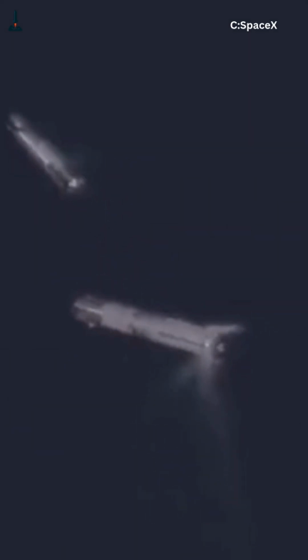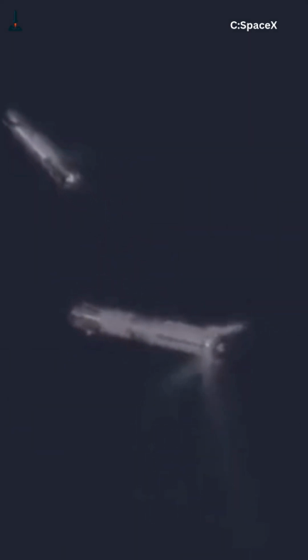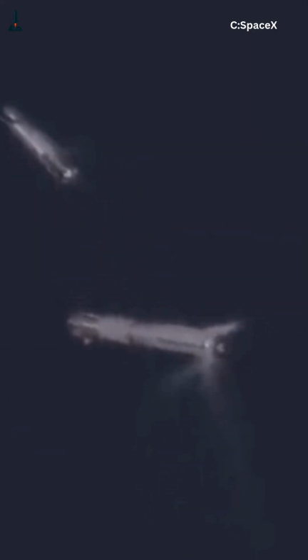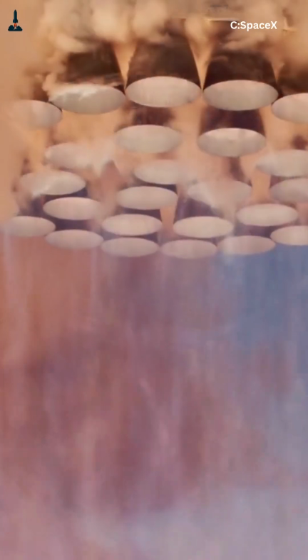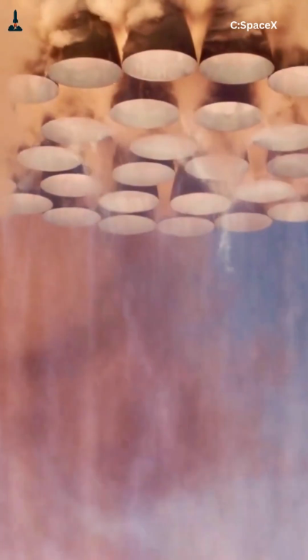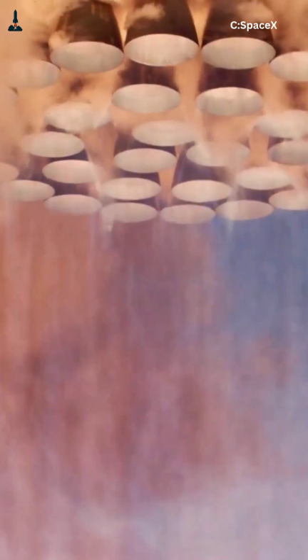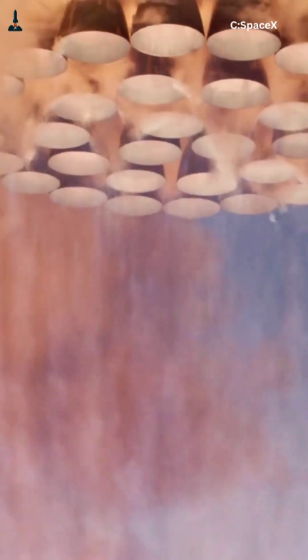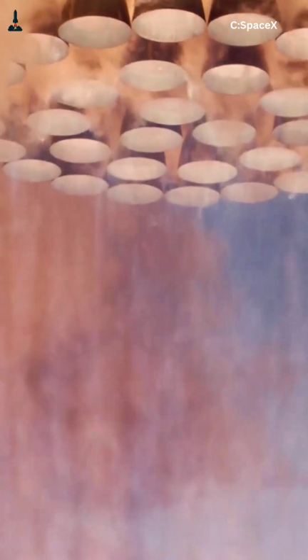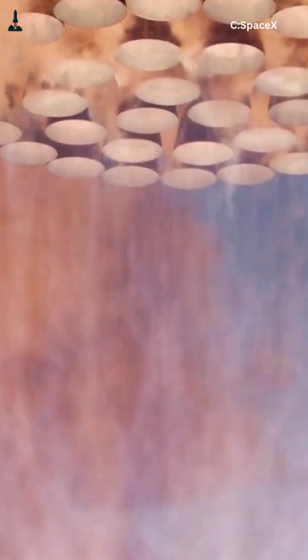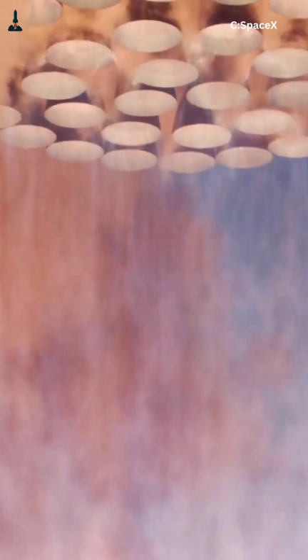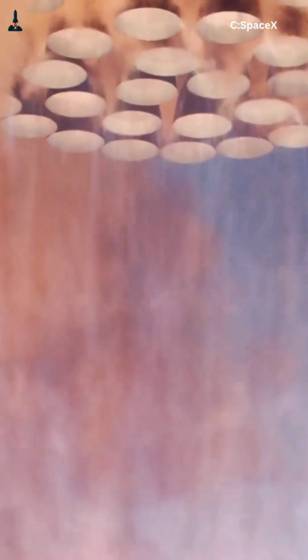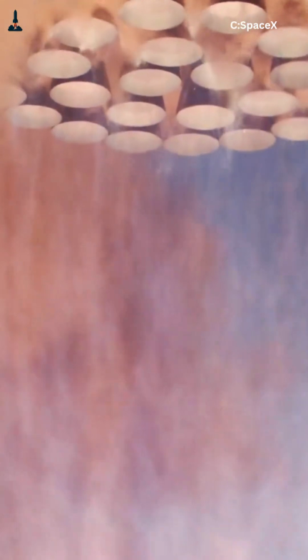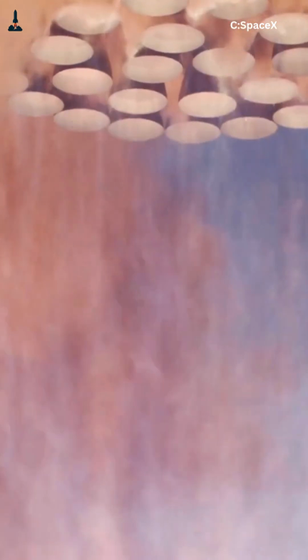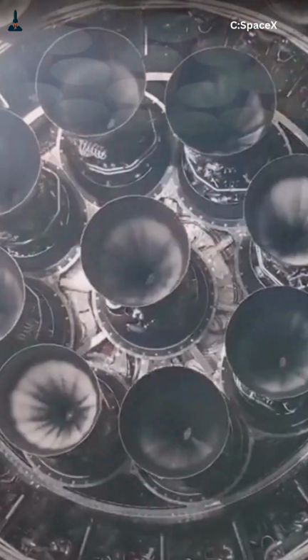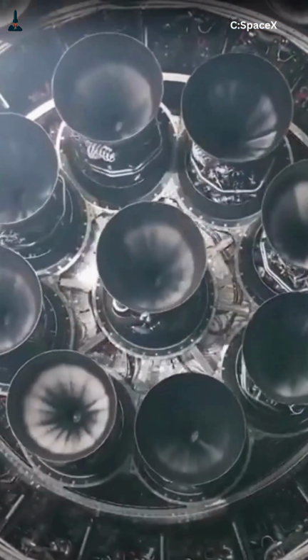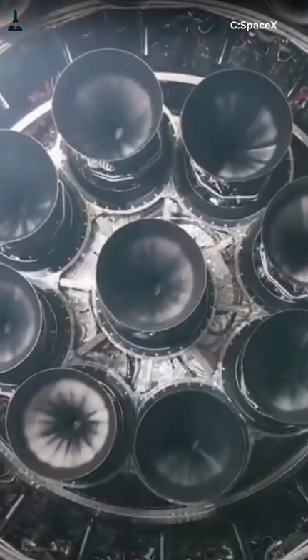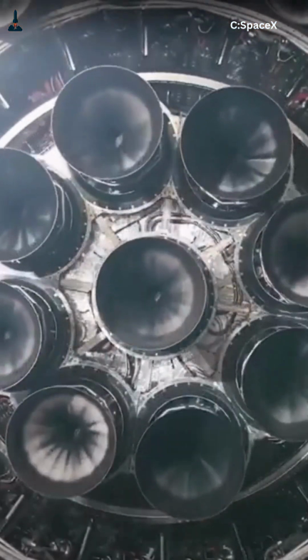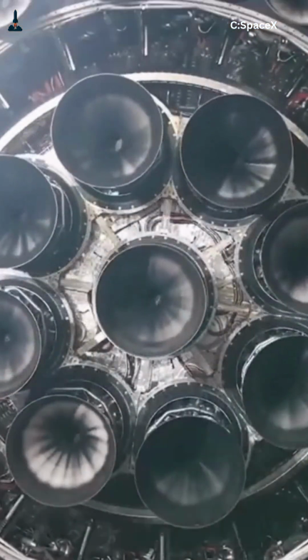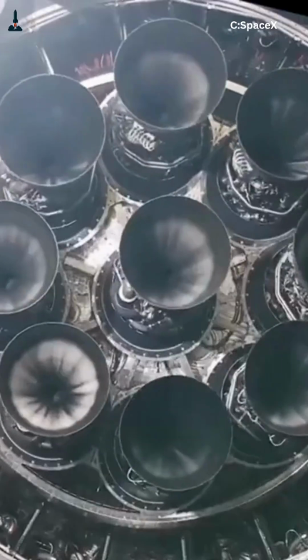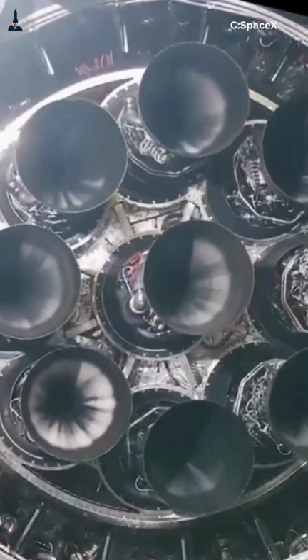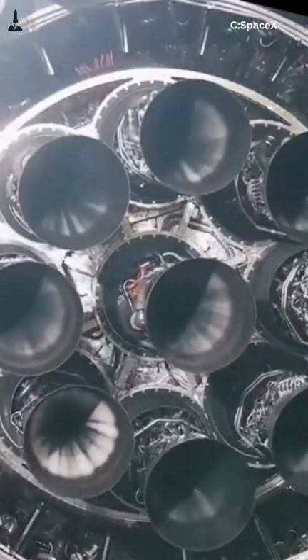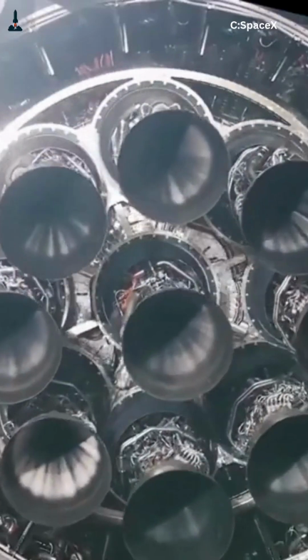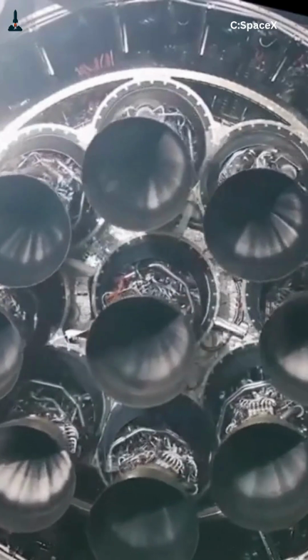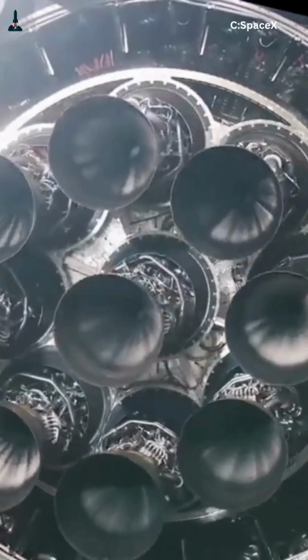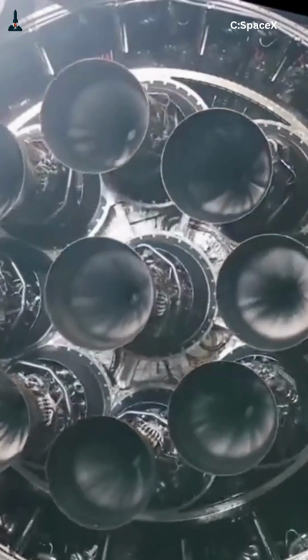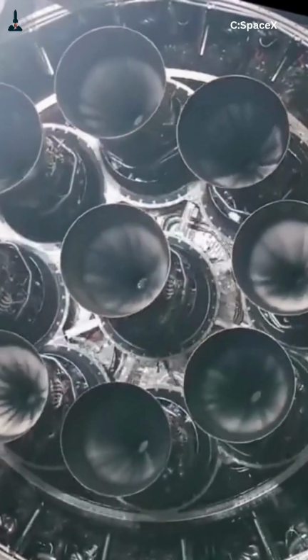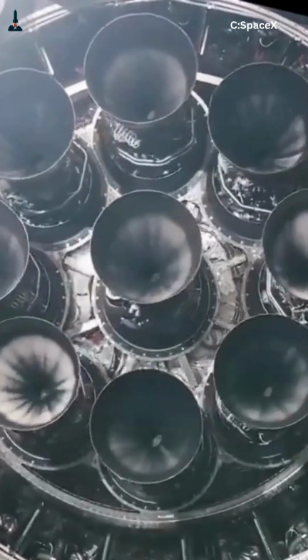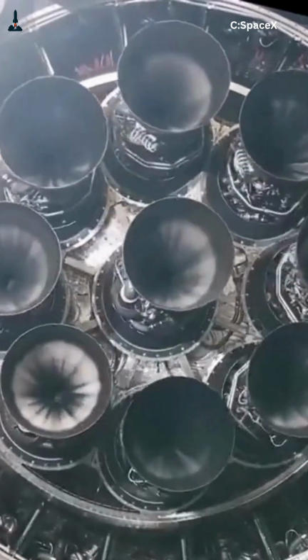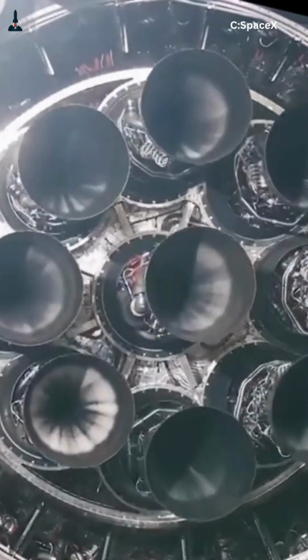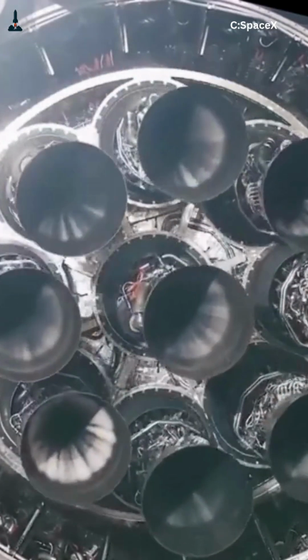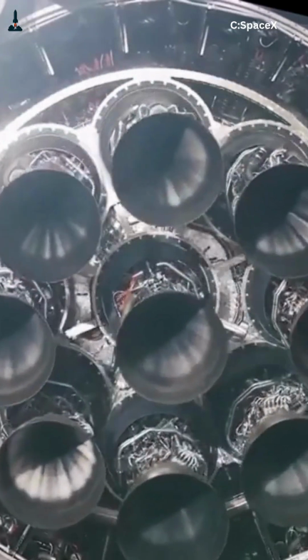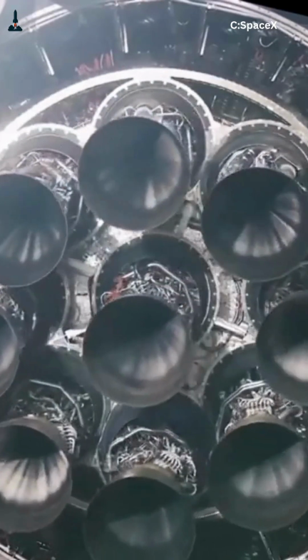Starship's booster has 33 Raptors: 13 in the center that gimbal for precise control, and 20 outer engines that stay fixed for raw power. Up top, the Starship stage uses three gimballed Raptors and three vacuum engines for smooth flight through the atmosphere.